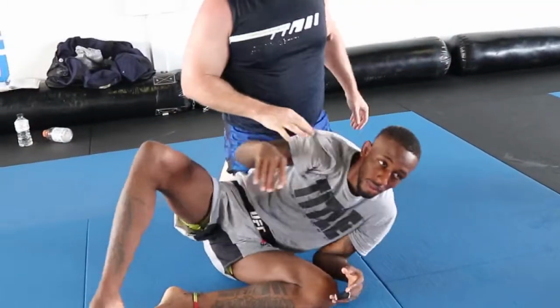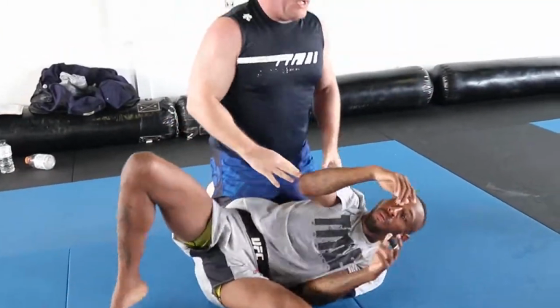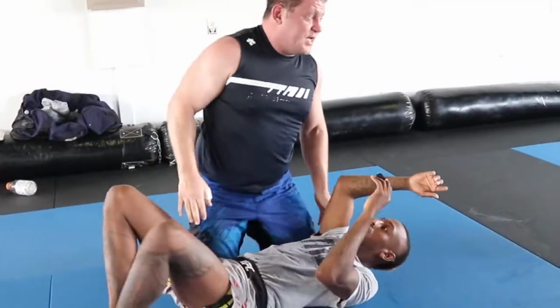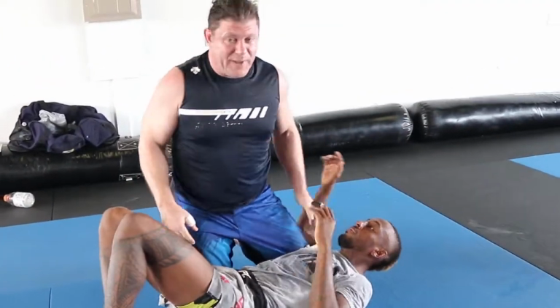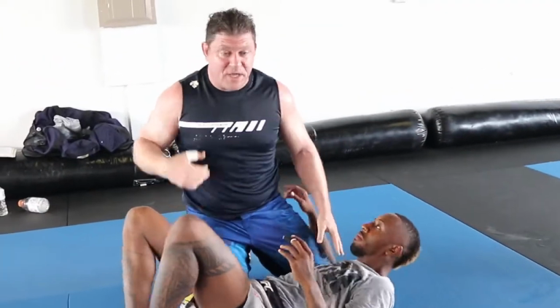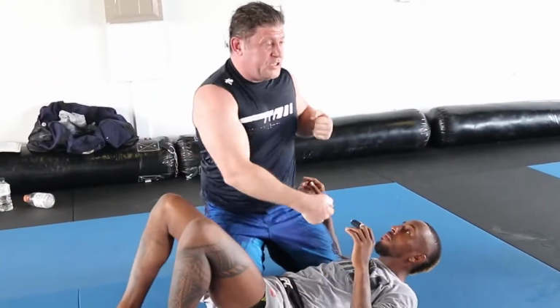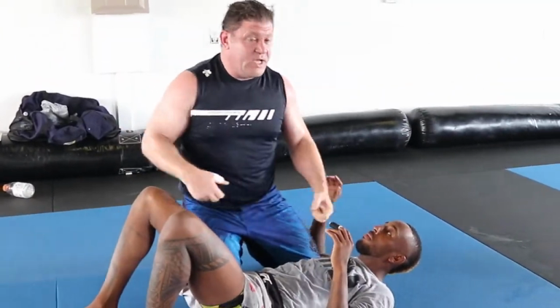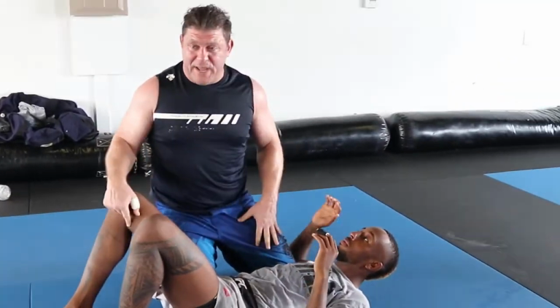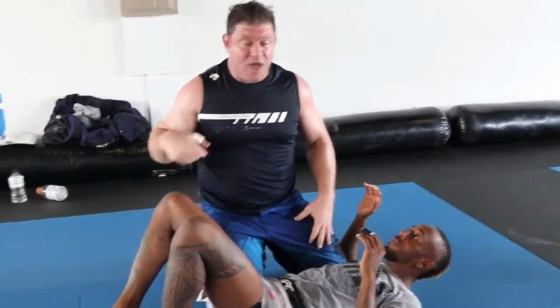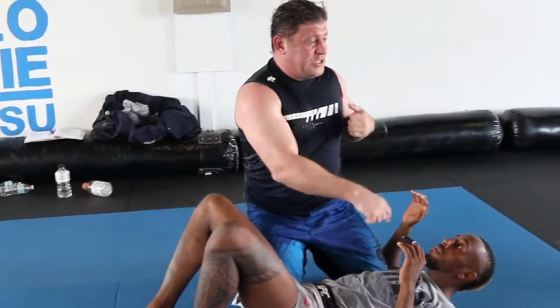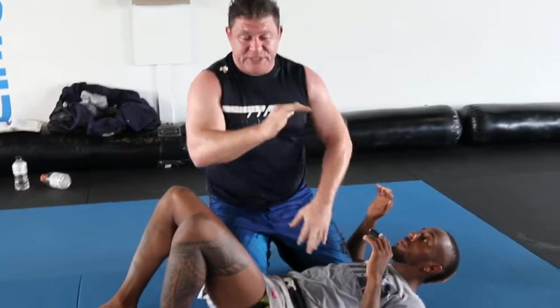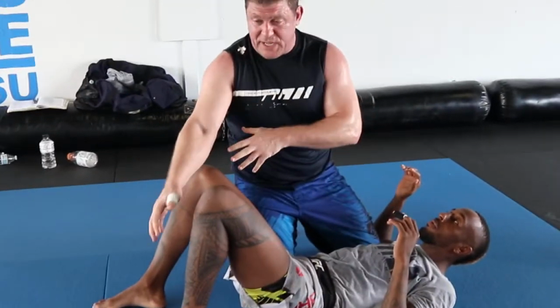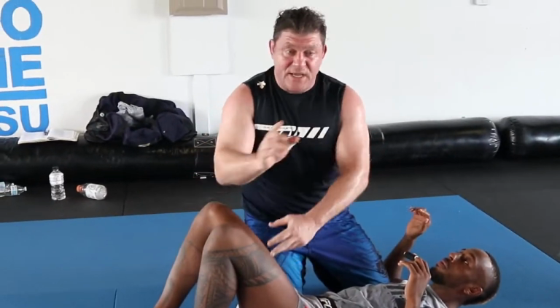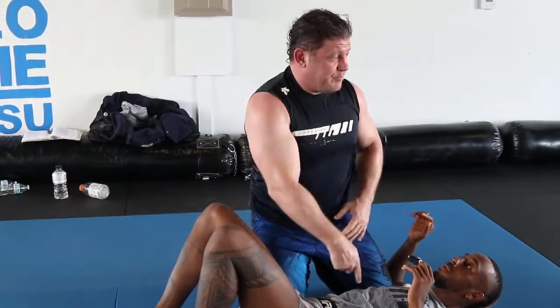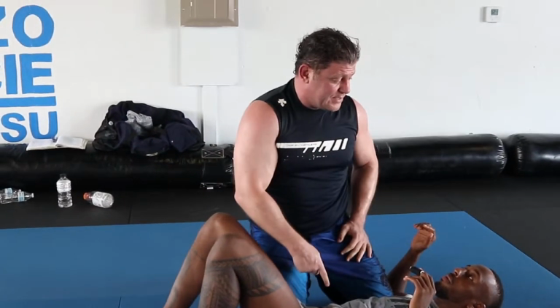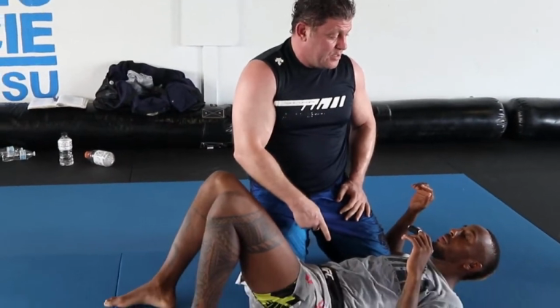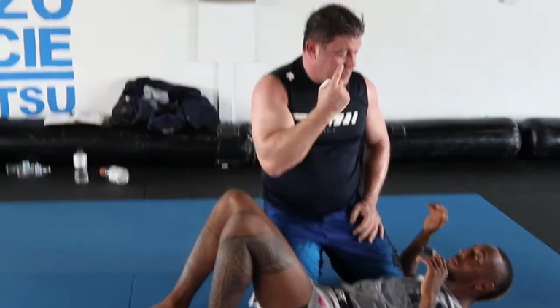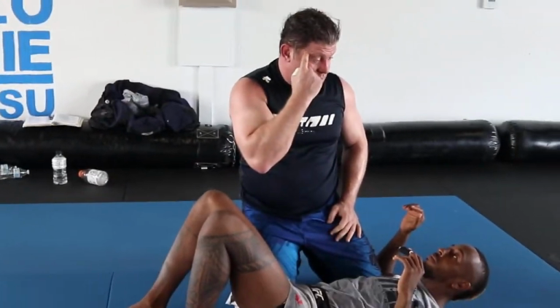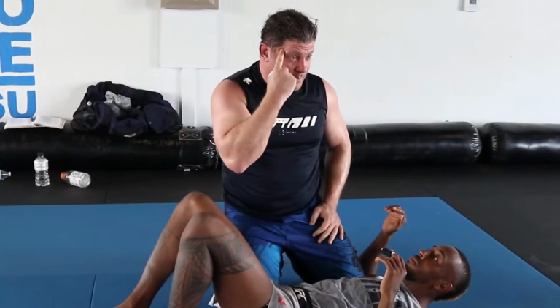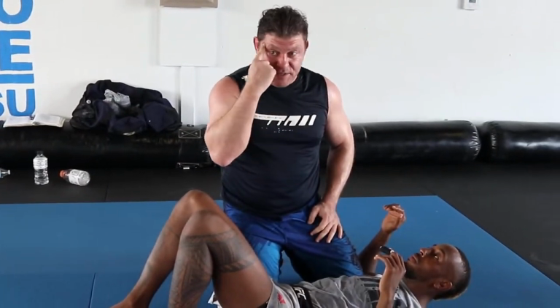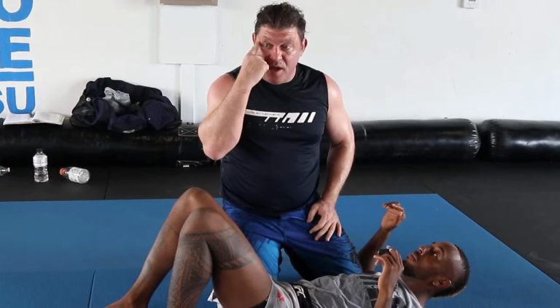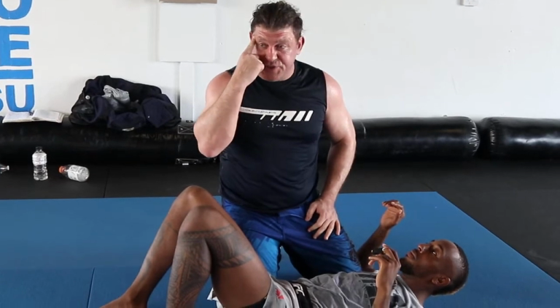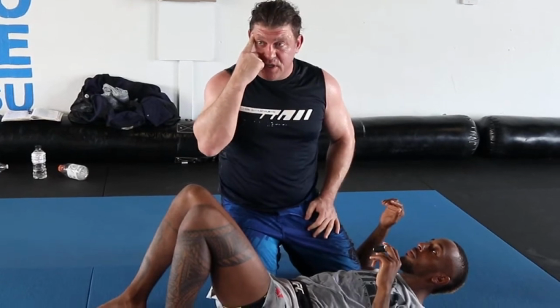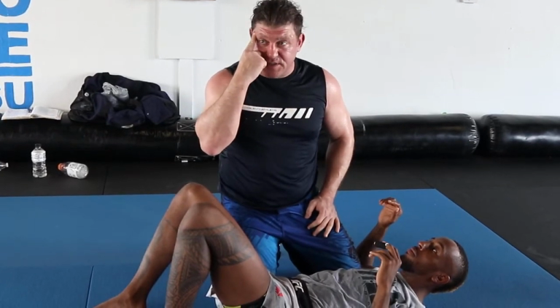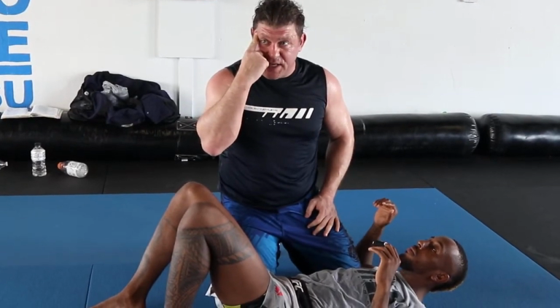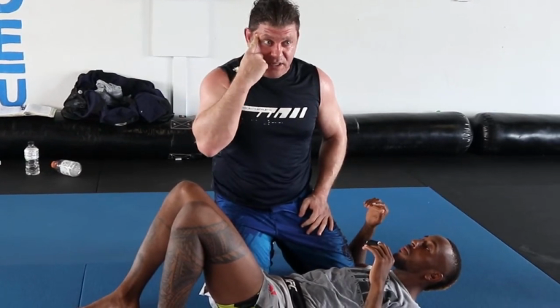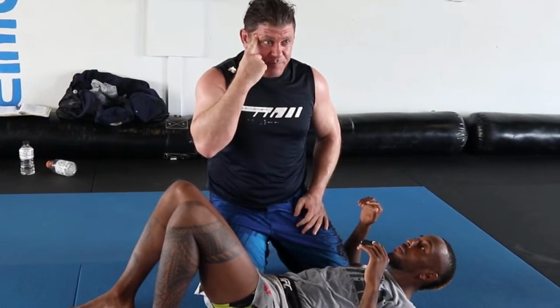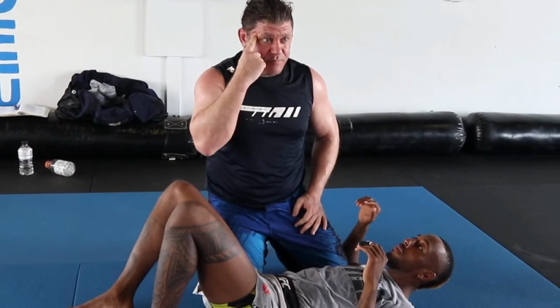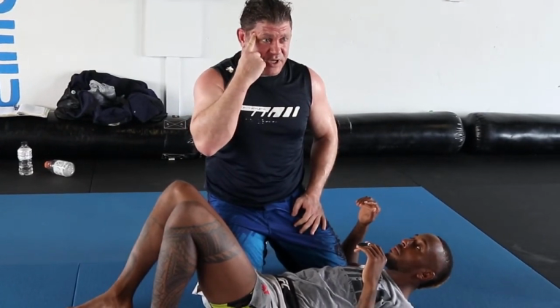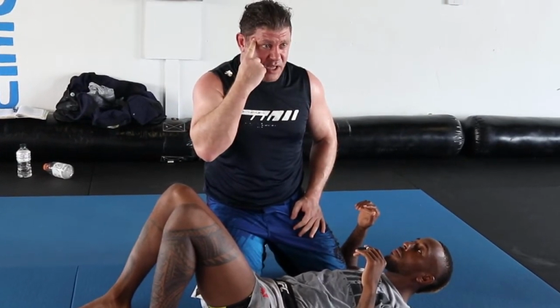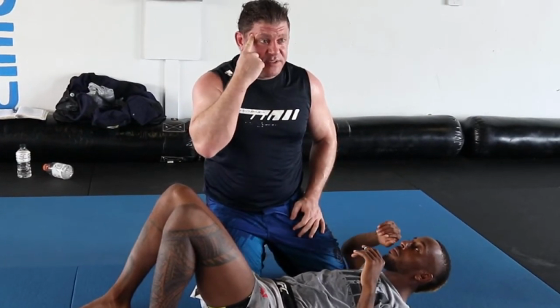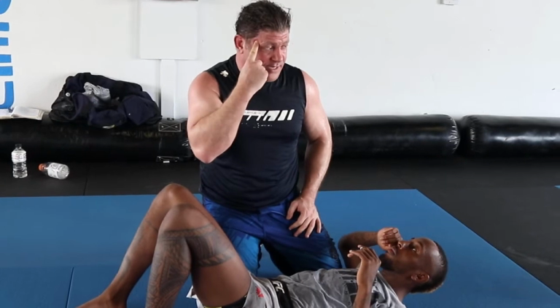Leg locks set up passing. Punches set up passing. Punches set up leg locks, set up passing. For MMA guys: punching sets up passing, leg locks set up passing, punching sets up leg locks, sets up passing.